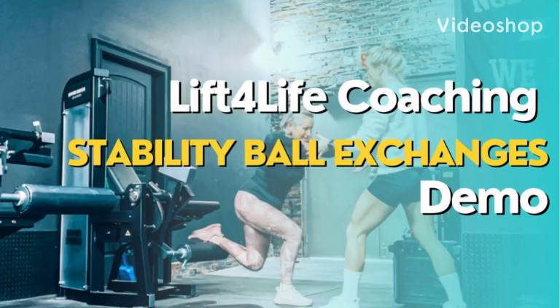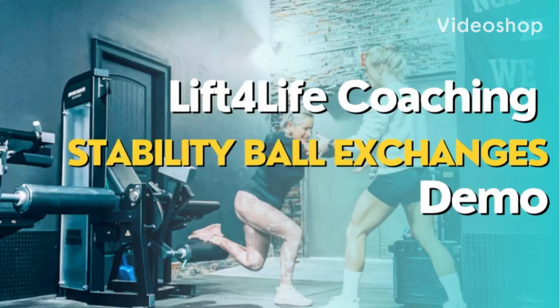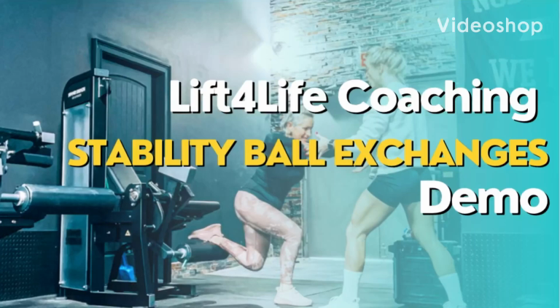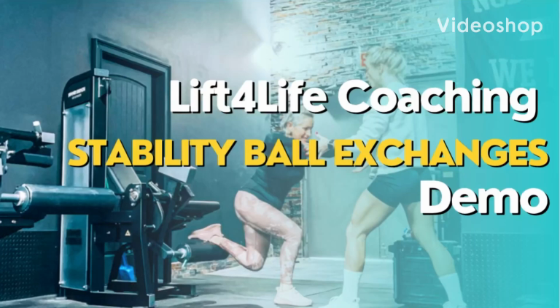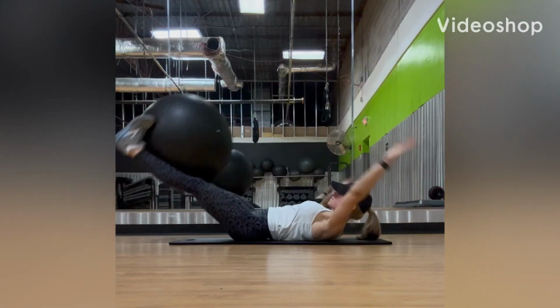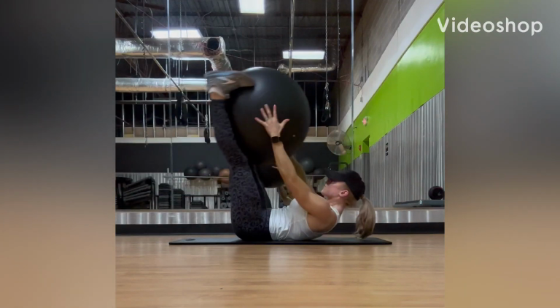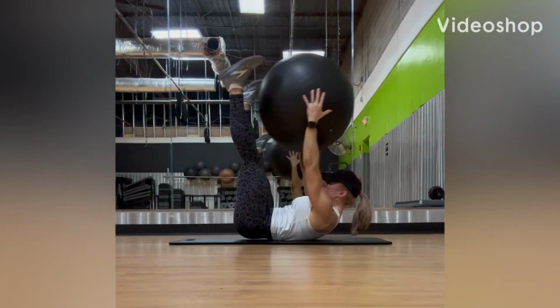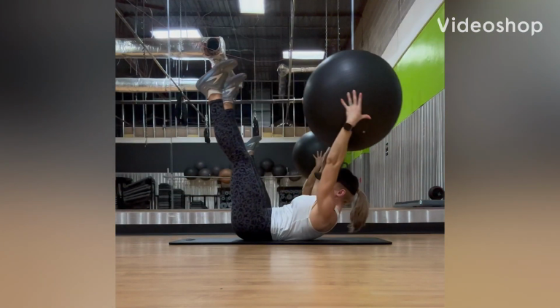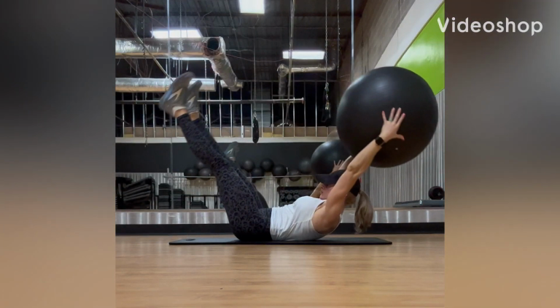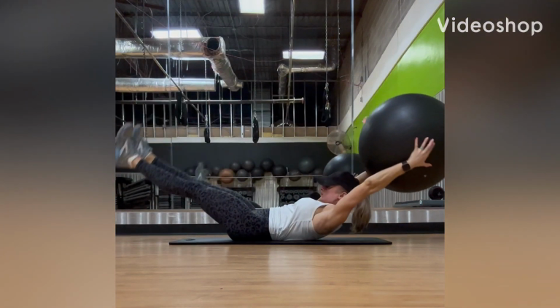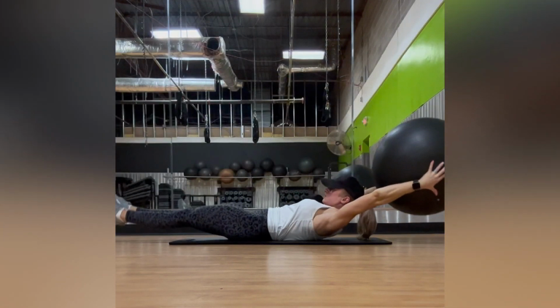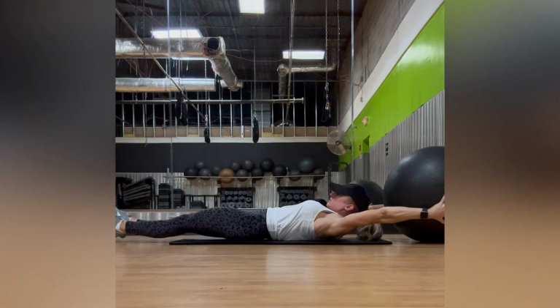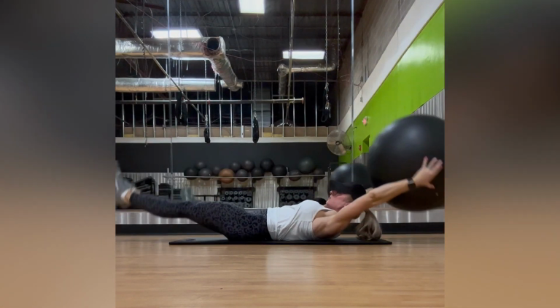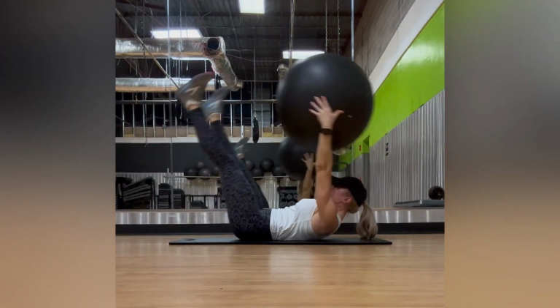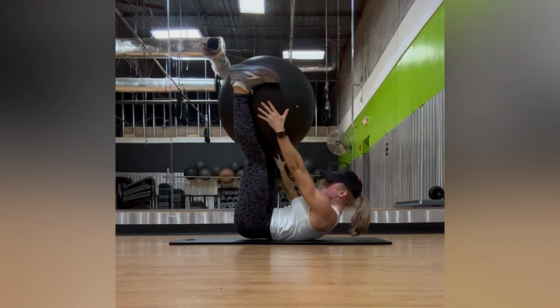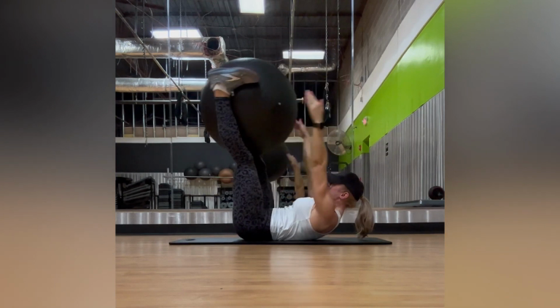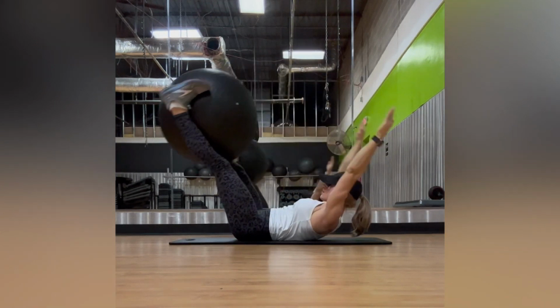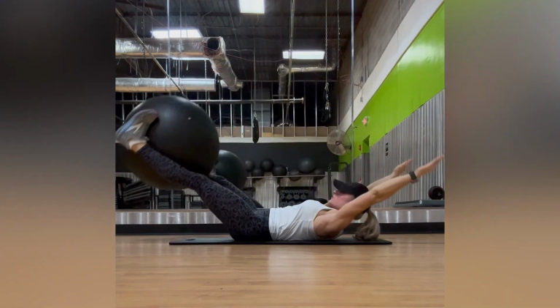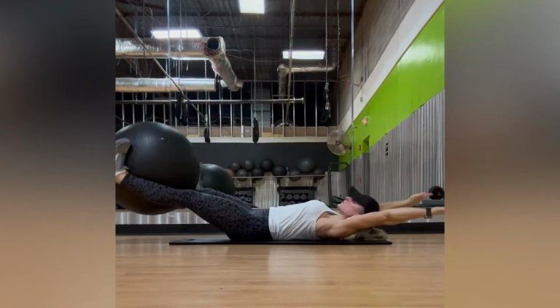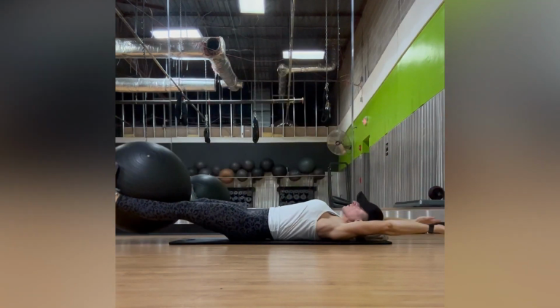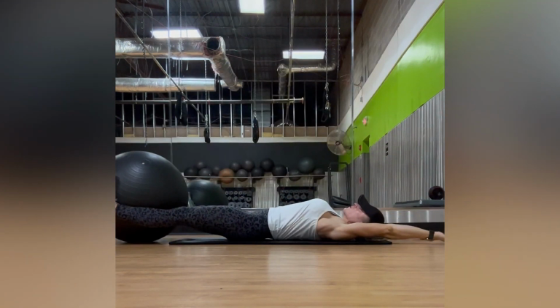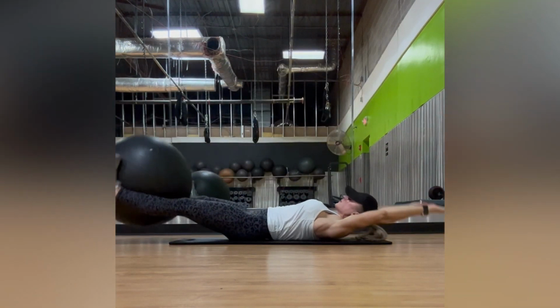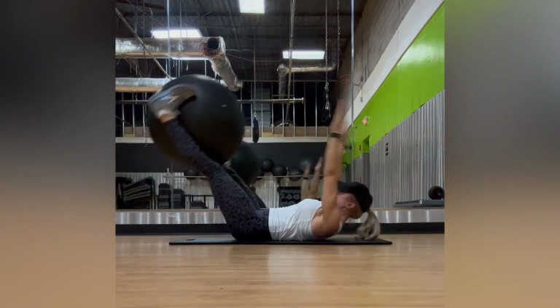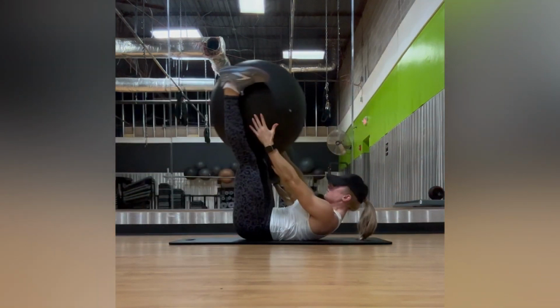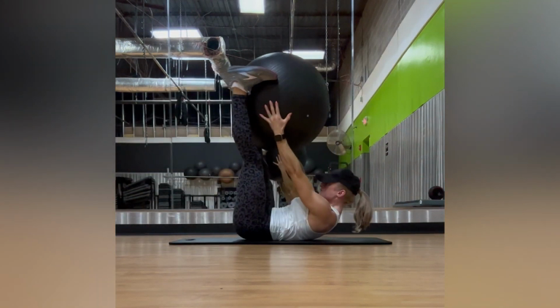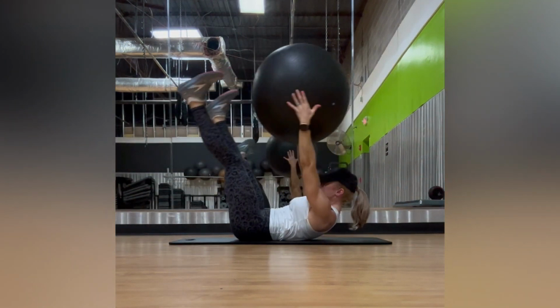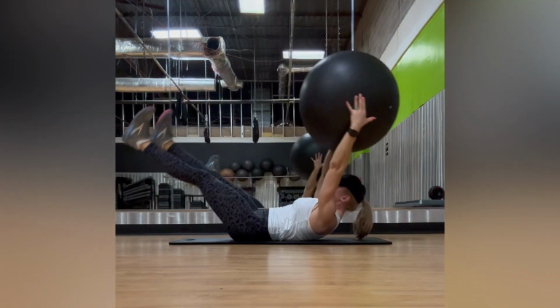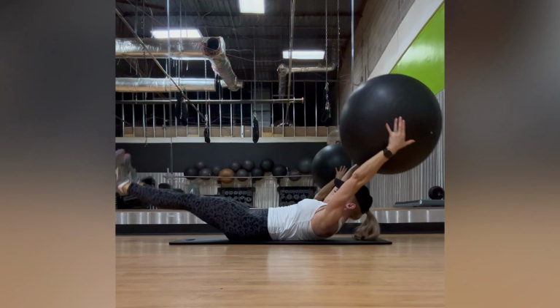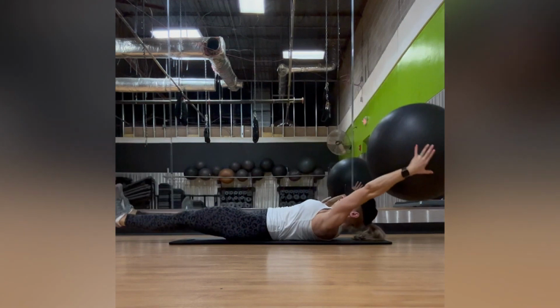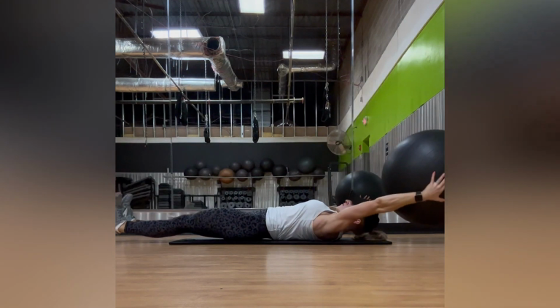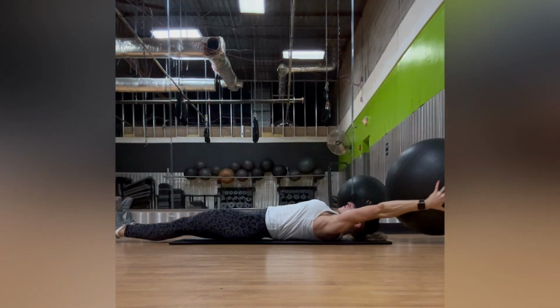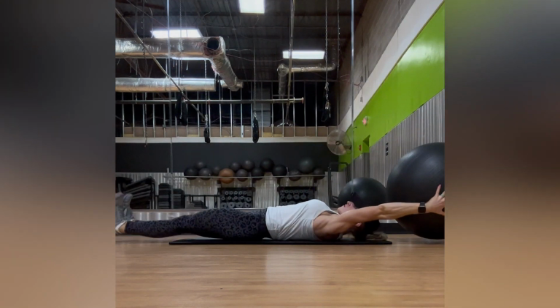Stability ball exchanges. Taking a stability ball on the mat, you're going to lay on the ground, take the ball, grab it with your feet and your legs, and extend those arms and legs all the way down like you're hovering over the floor.